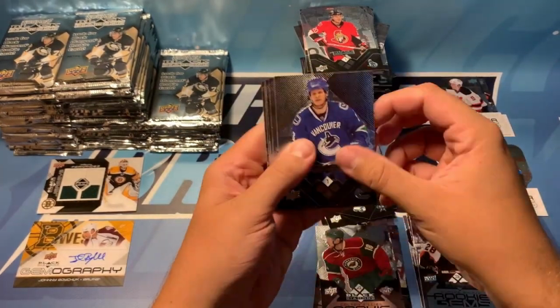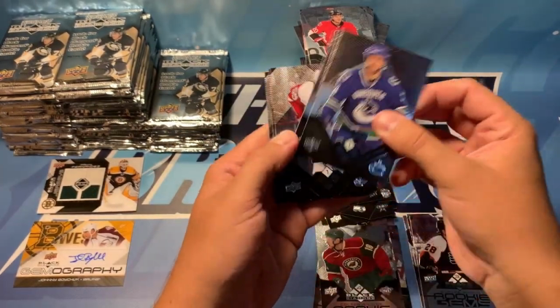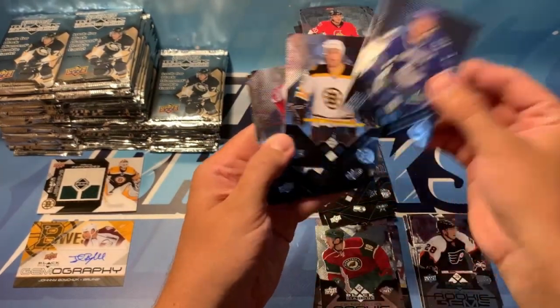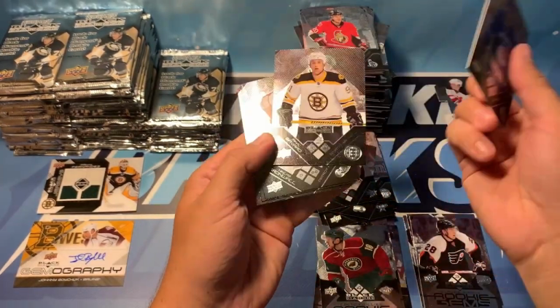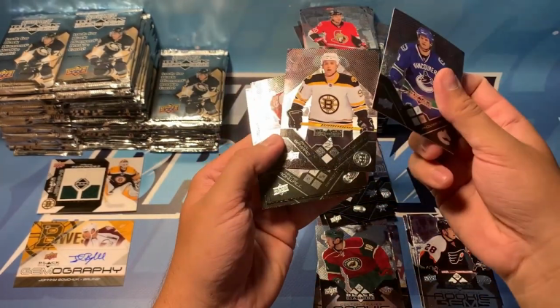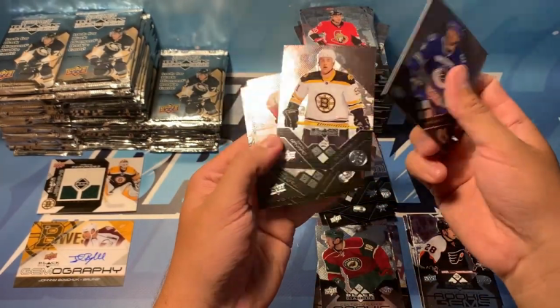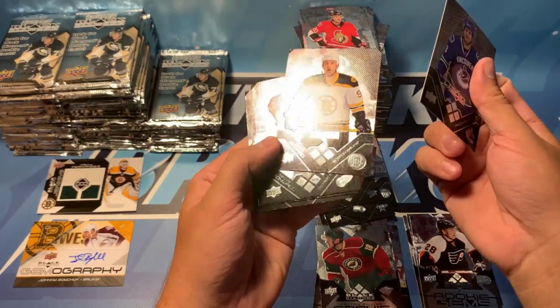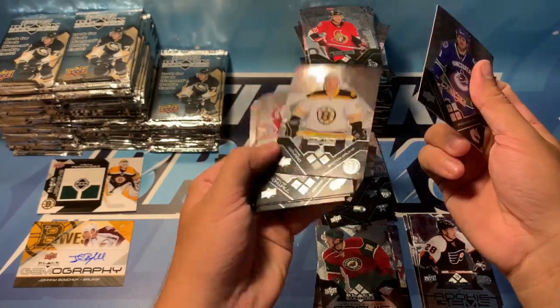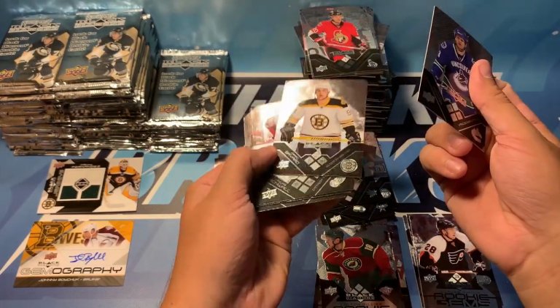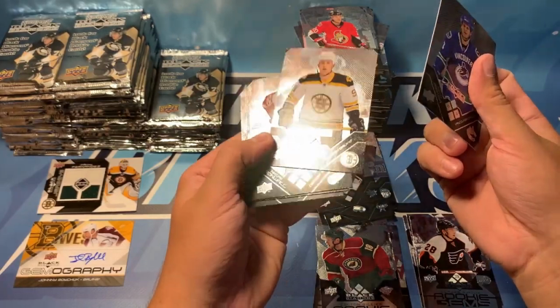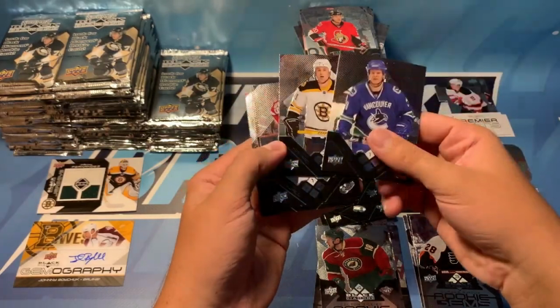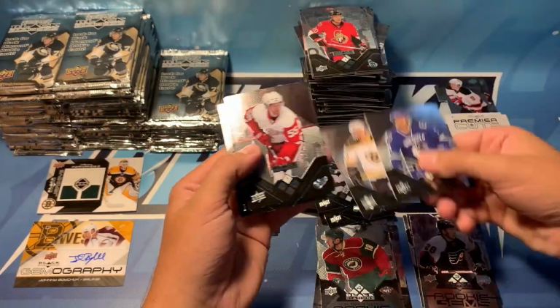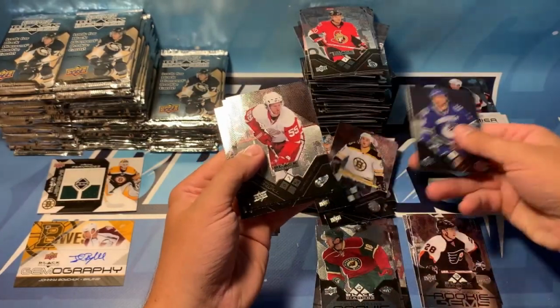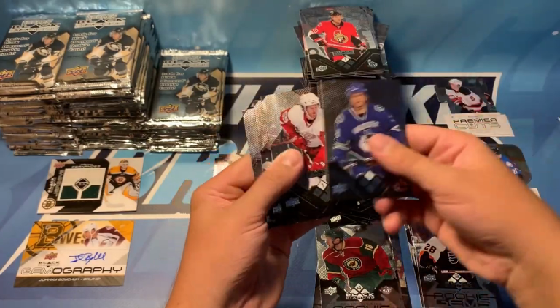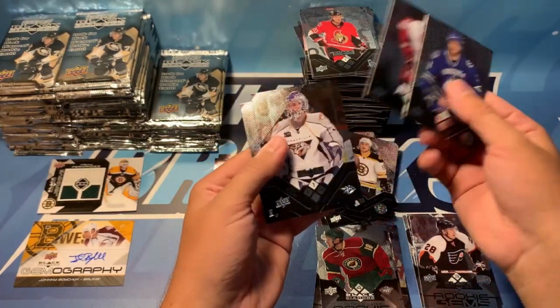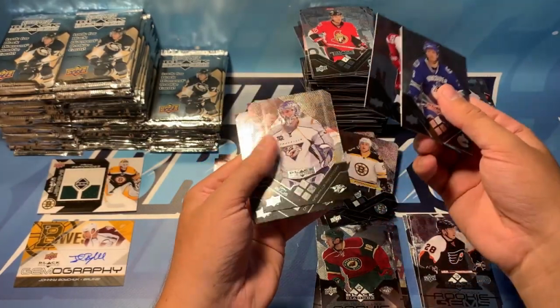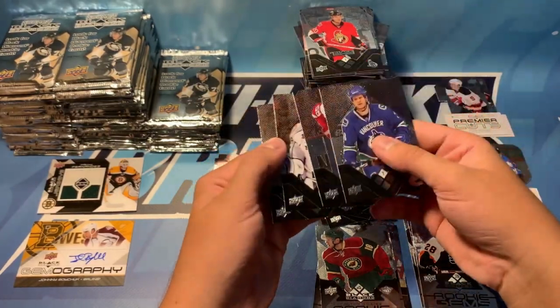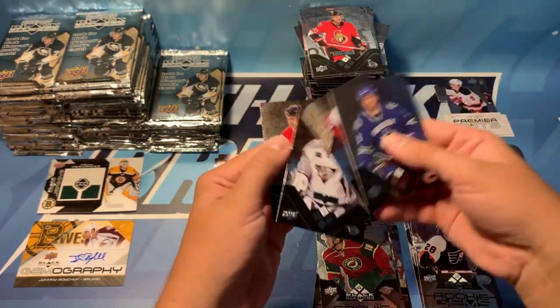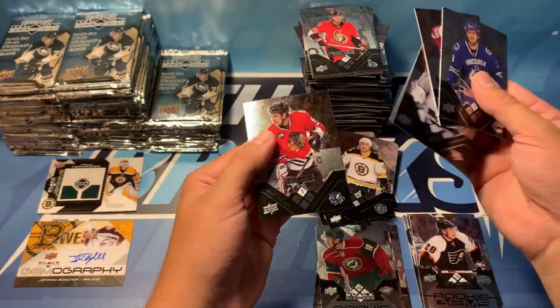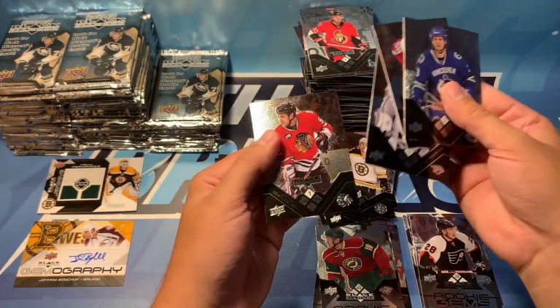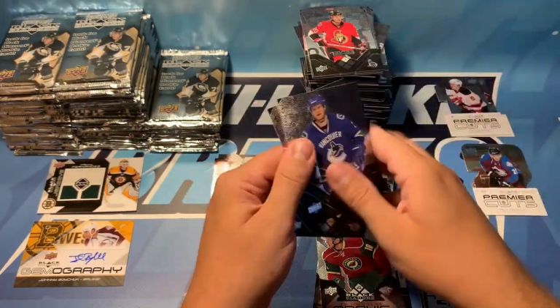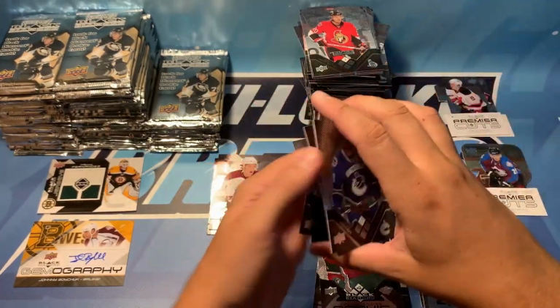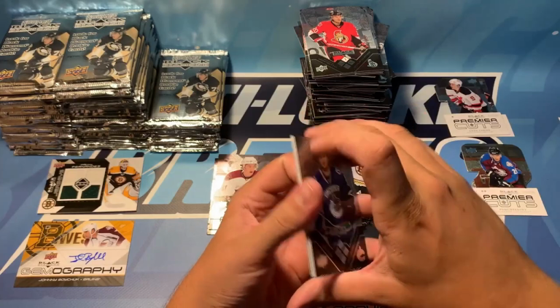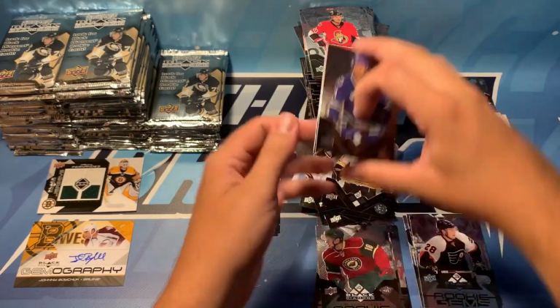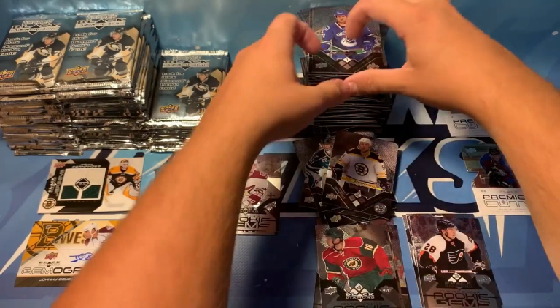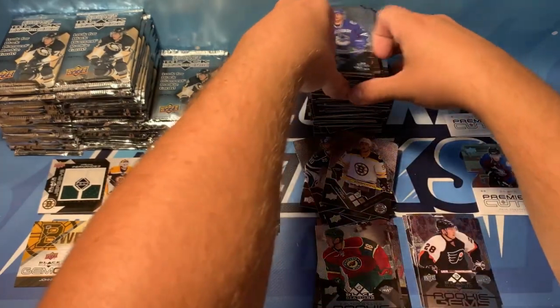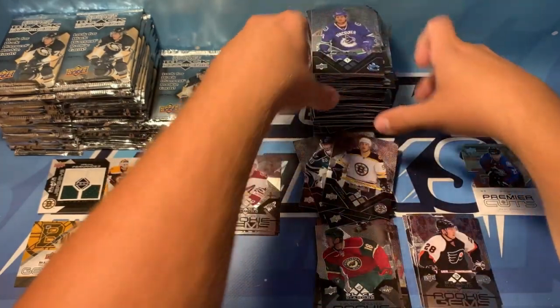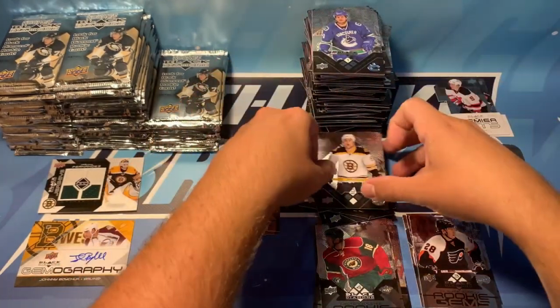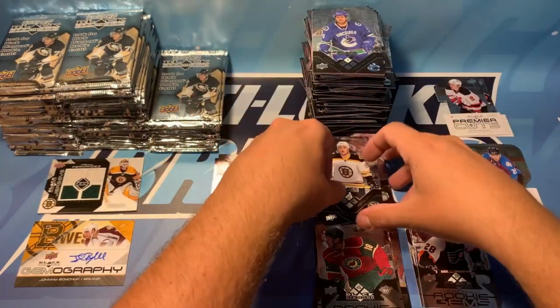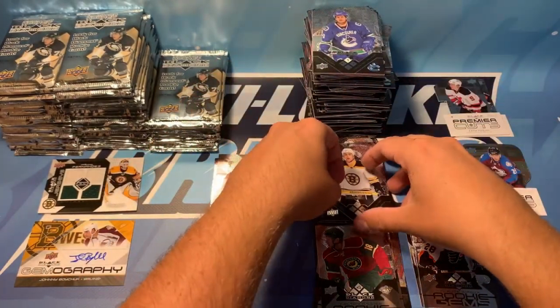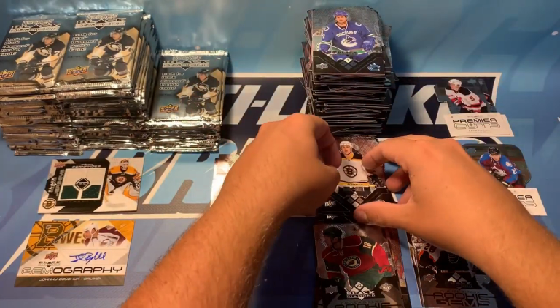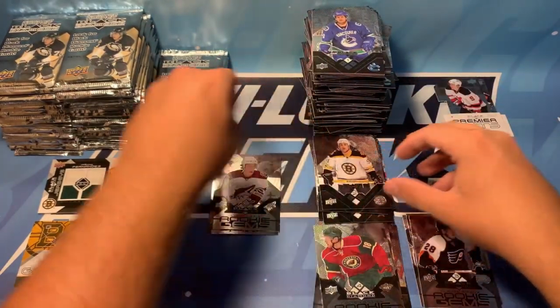Kevin Bieksa, Mark Savard, a double diamond of Nicholas Cronwall, Dan Ellis, and Dustin Bufflin. I think we've hit about a dozen Dustin Bufflins at this point.